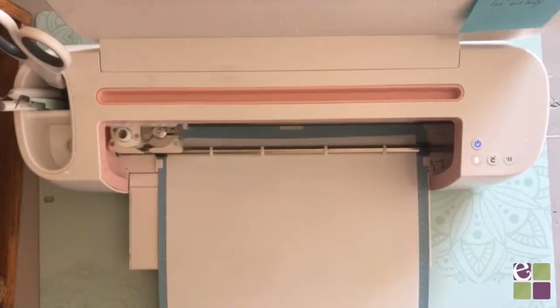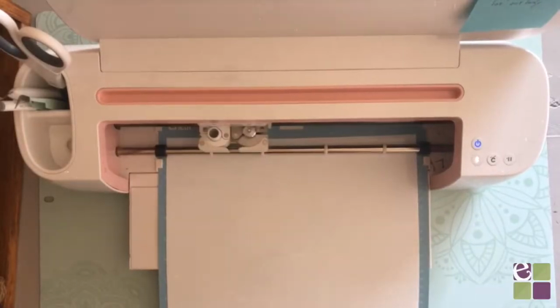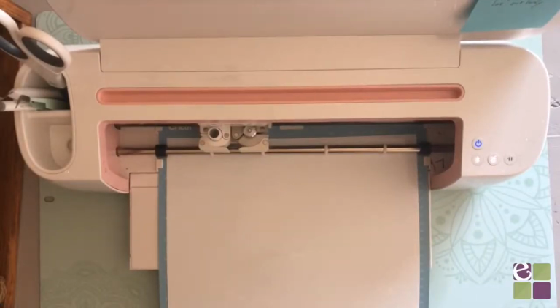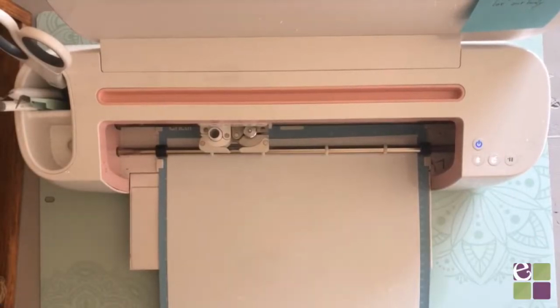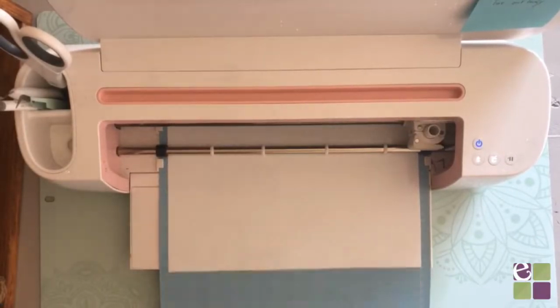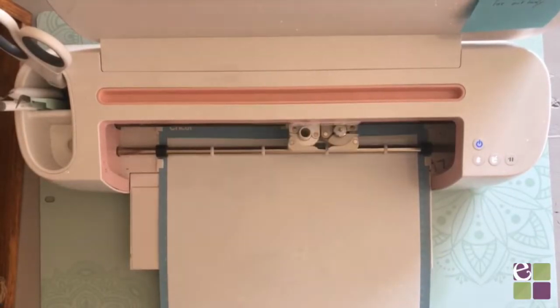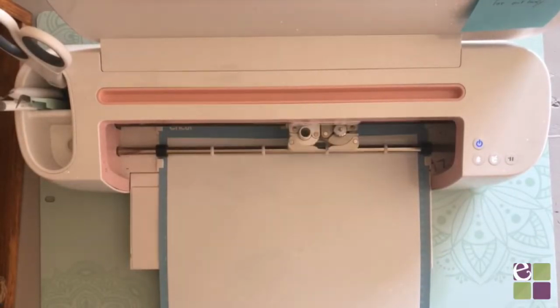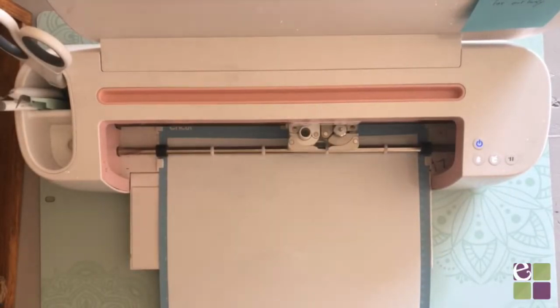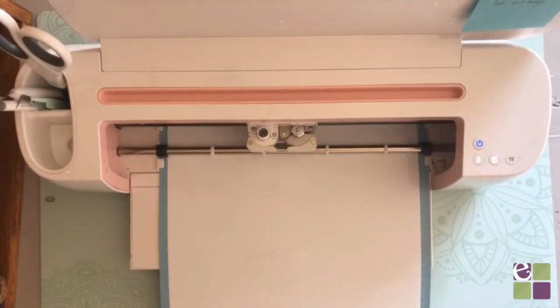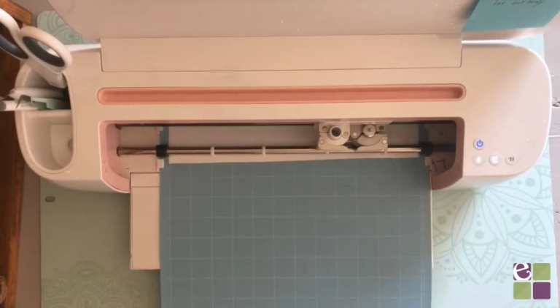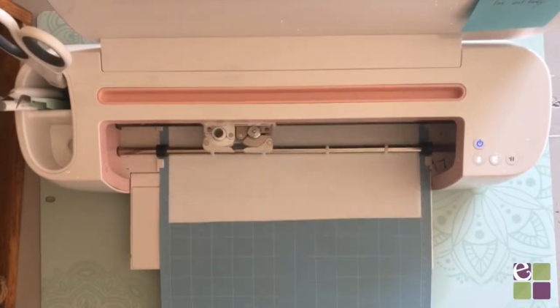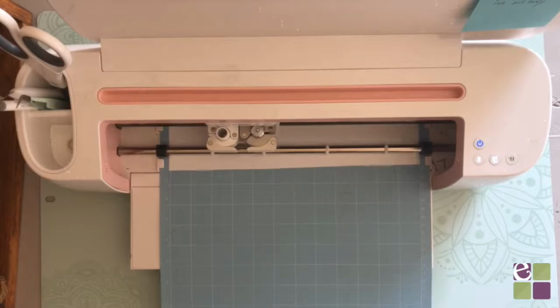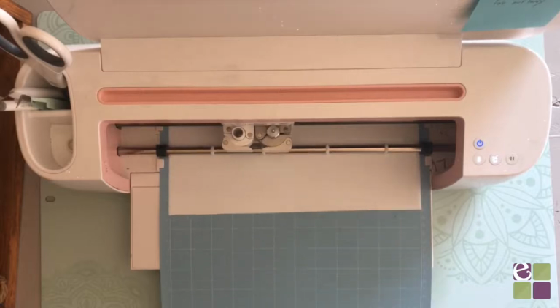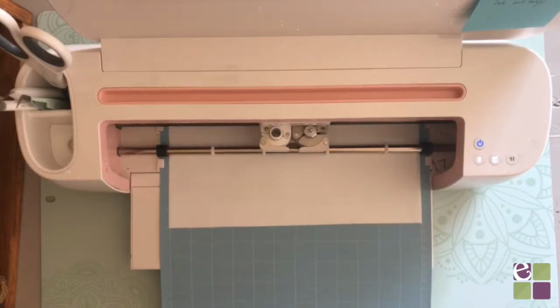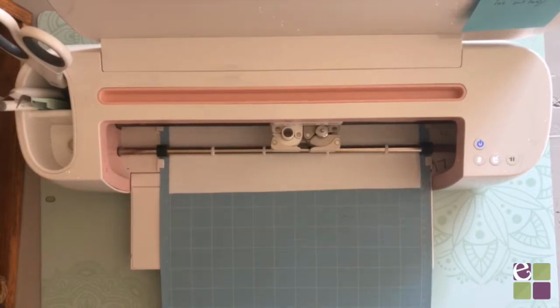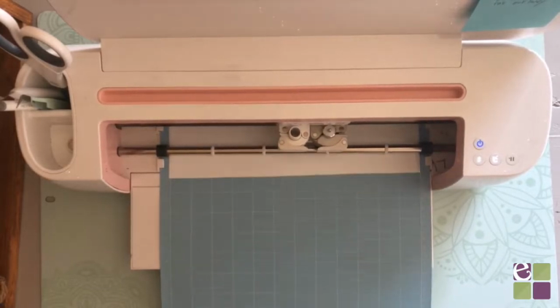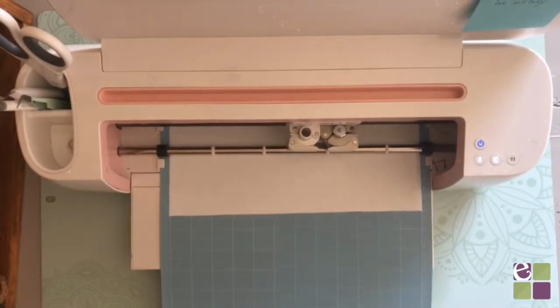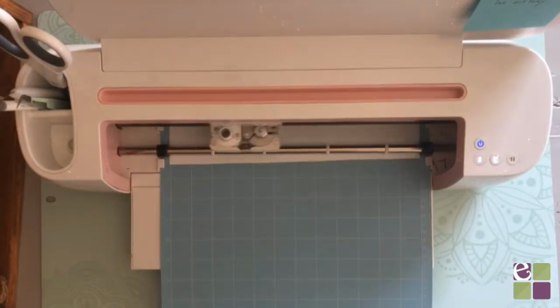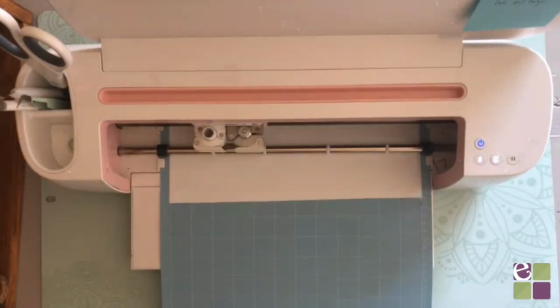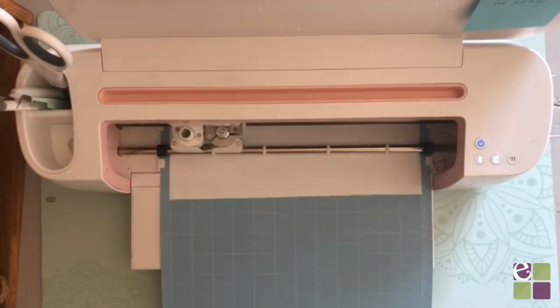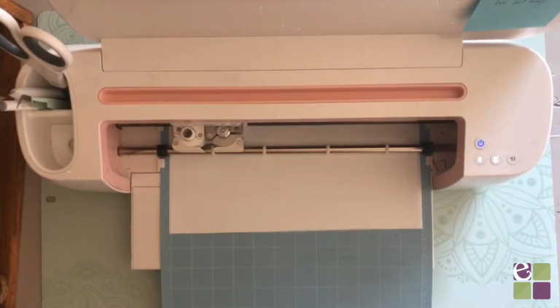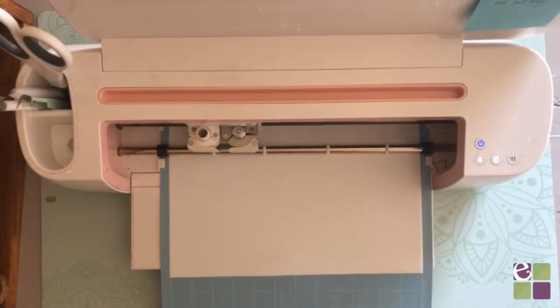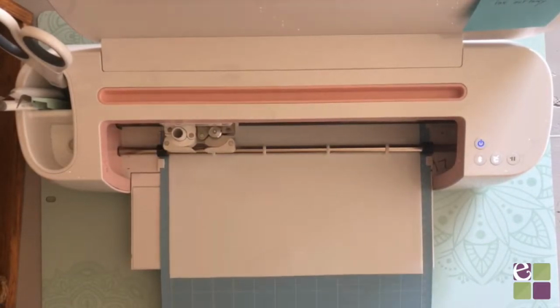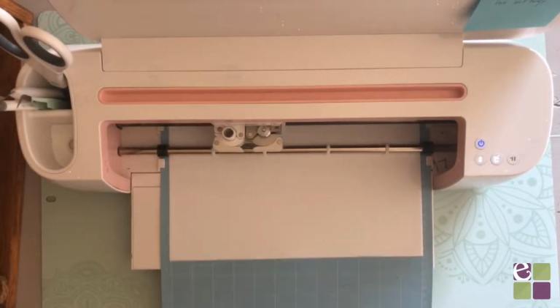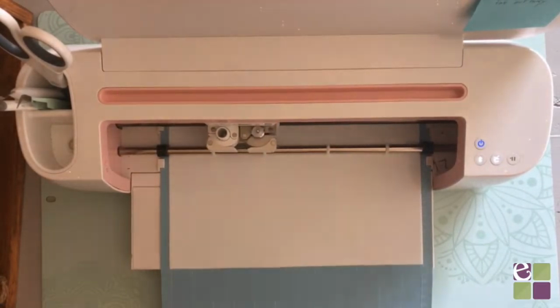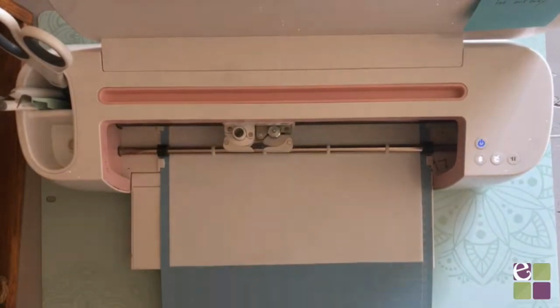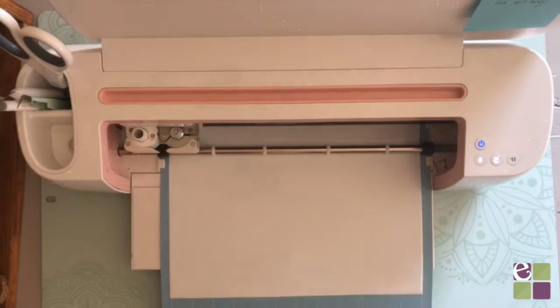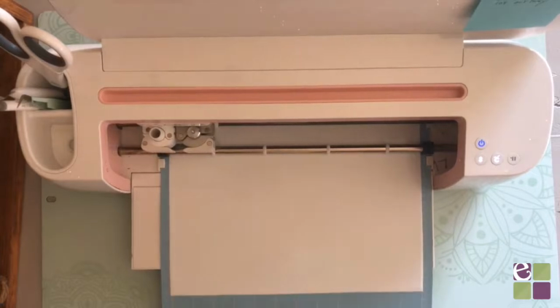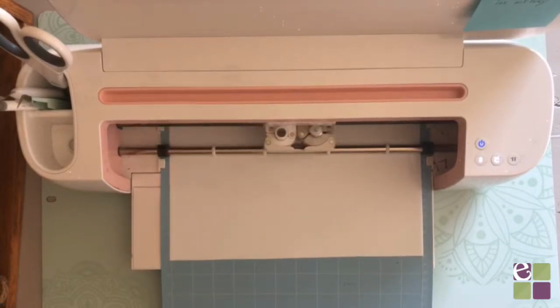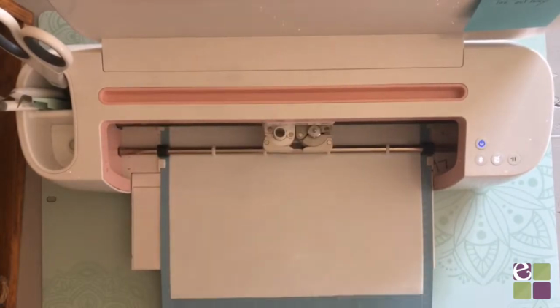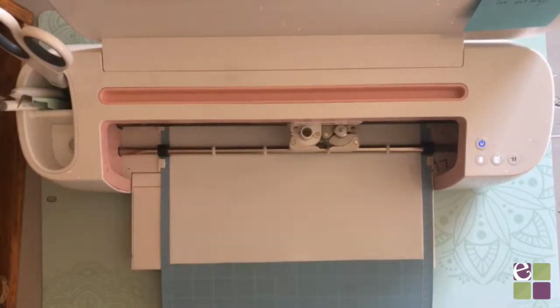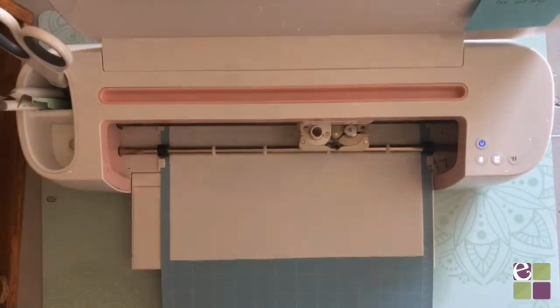To get started, grab some permanent outdoor vinyl and get your design cutting. The vinyl has to be permanent. I would recommend using either Cricut's permanent vinyl or Oracal 651 for this project.